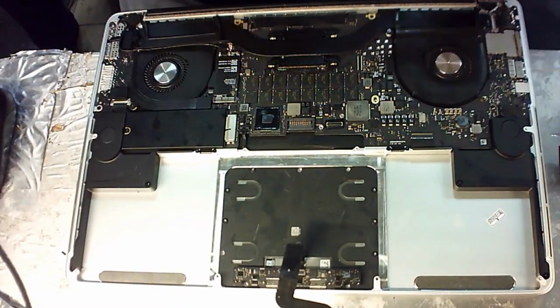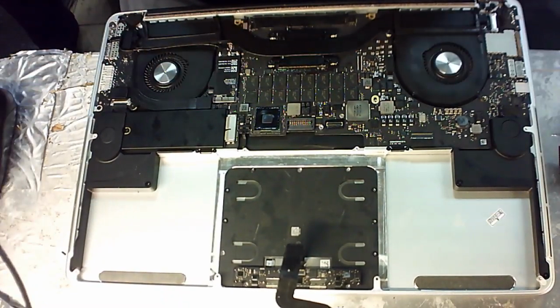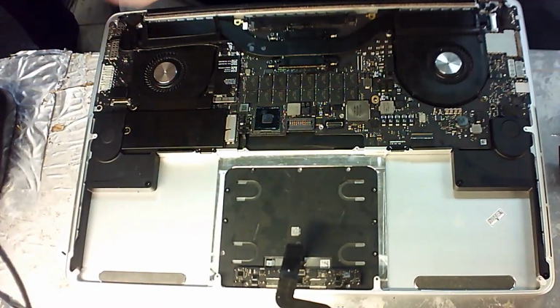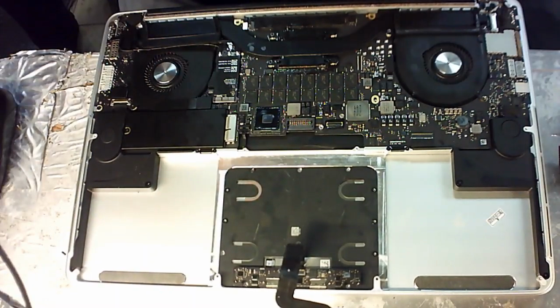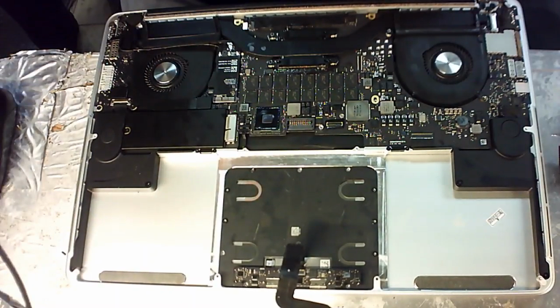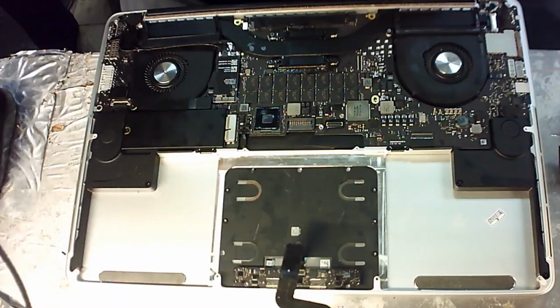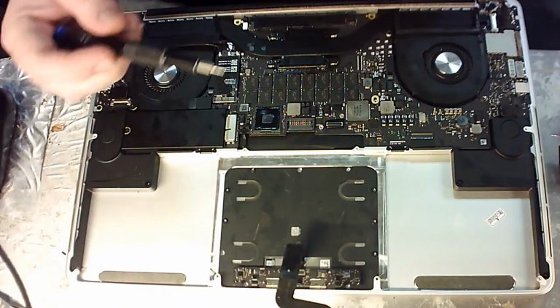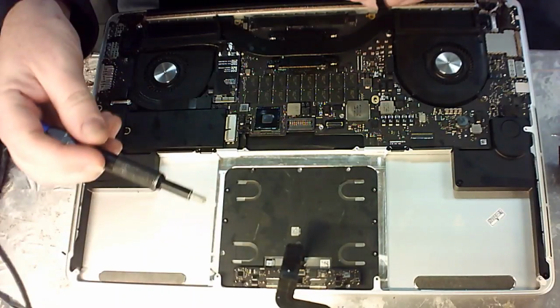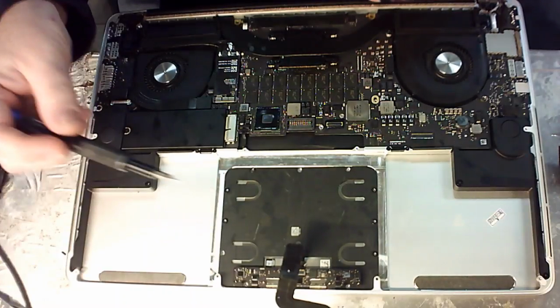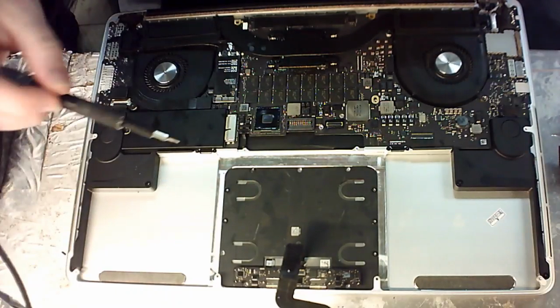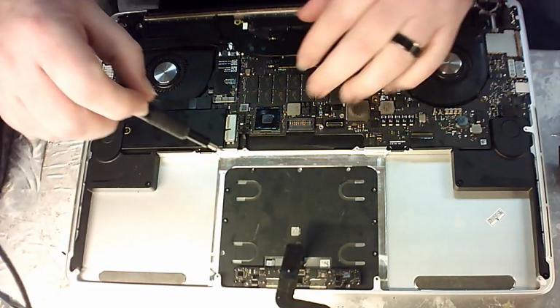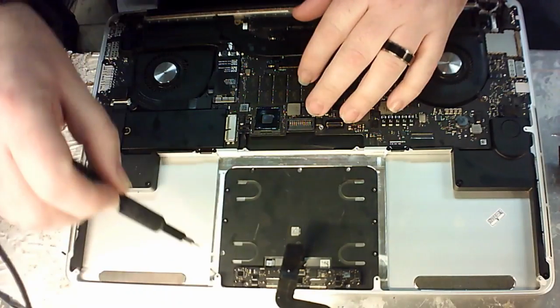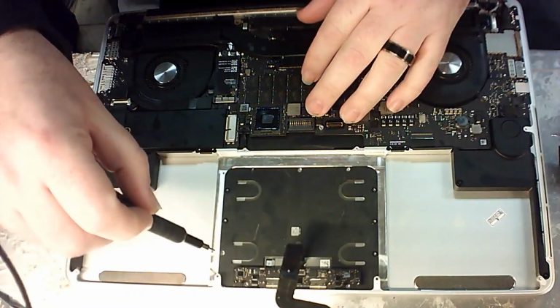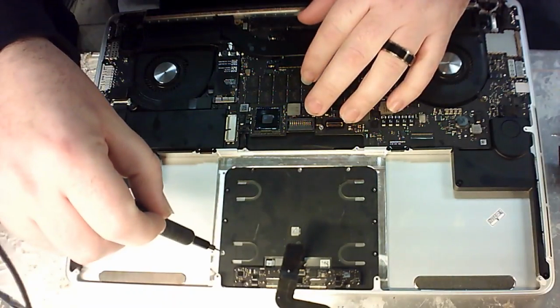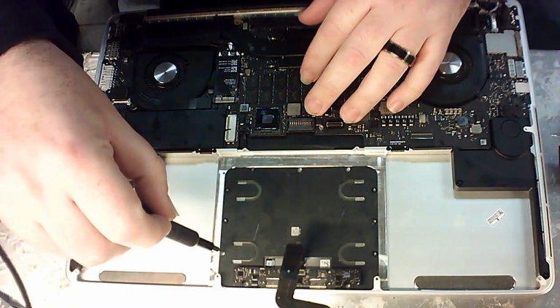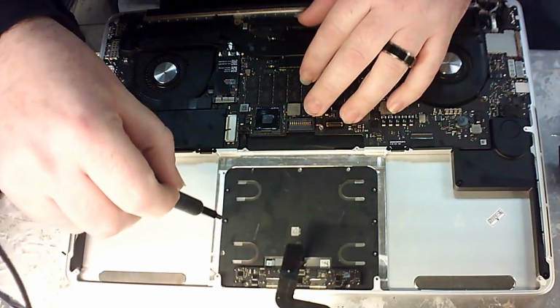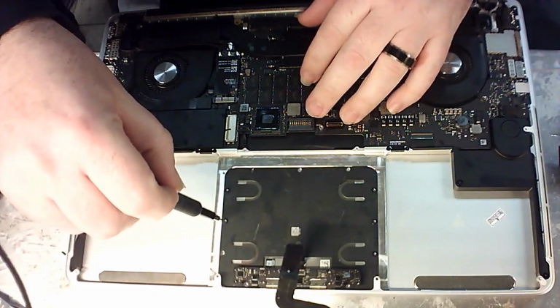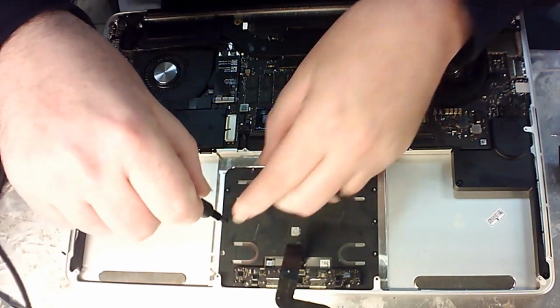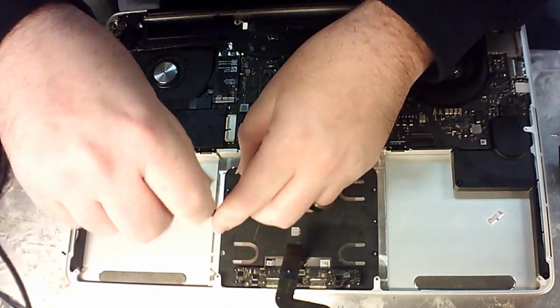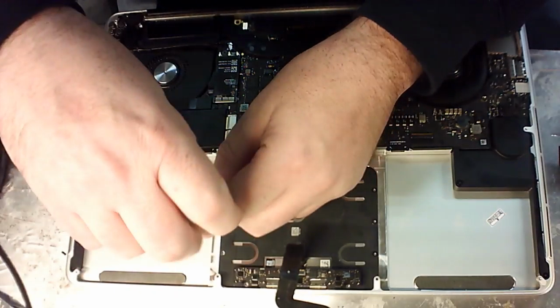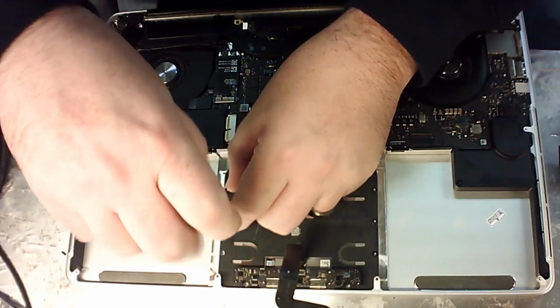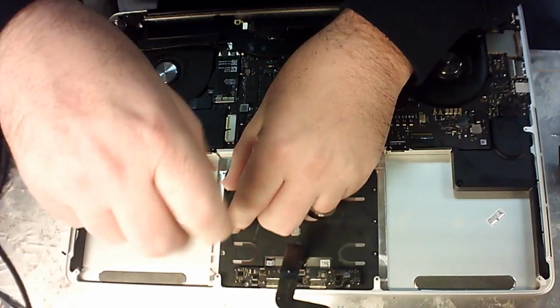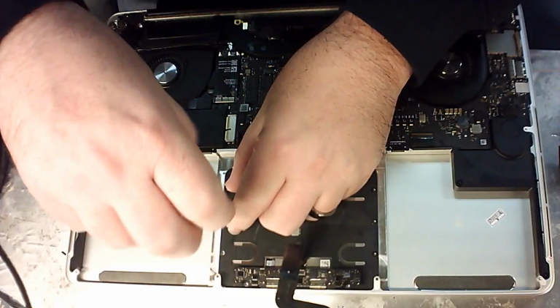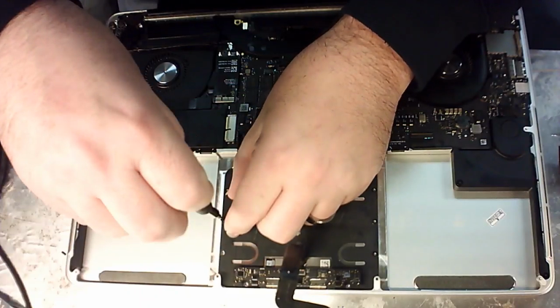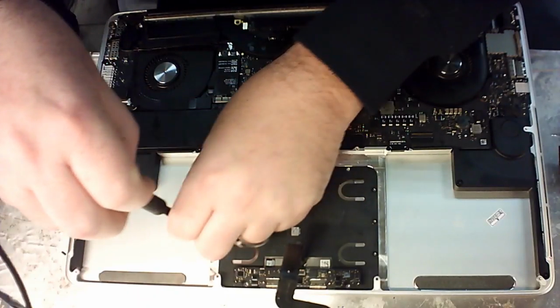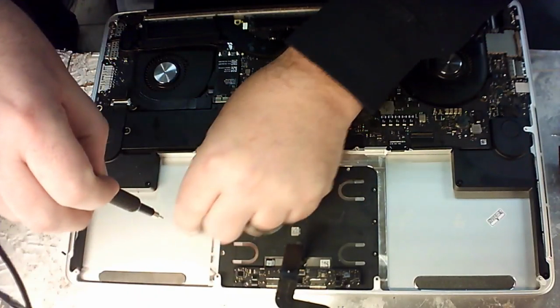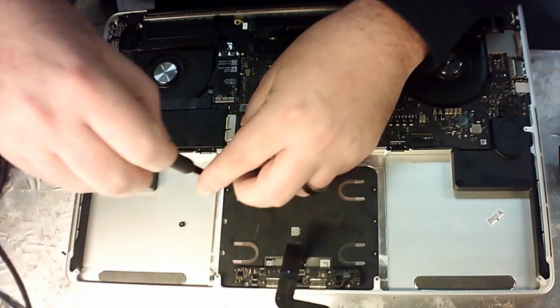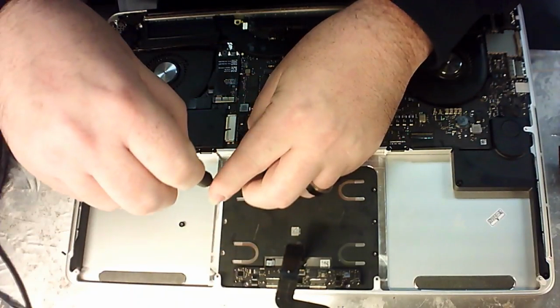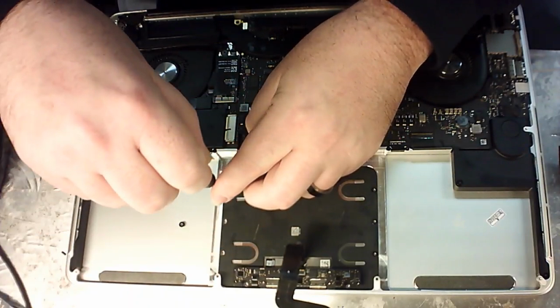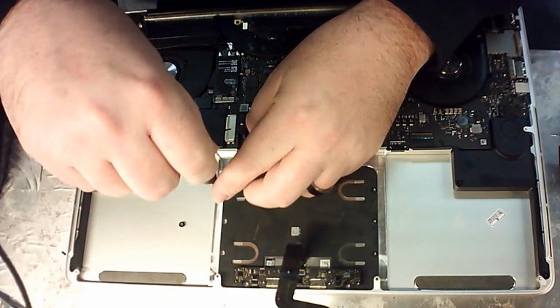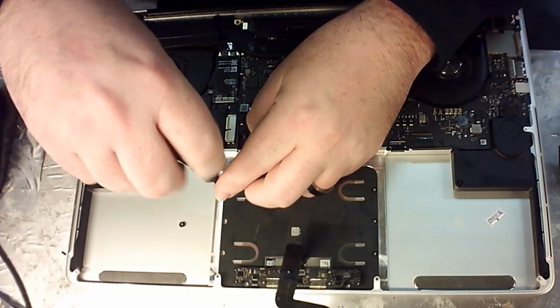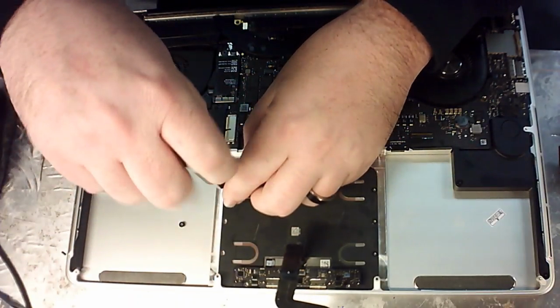You're going to take your Torx bit and you're going to remove all the screws that are holding this in place right here. Remove all these and put them aside so you know the location.